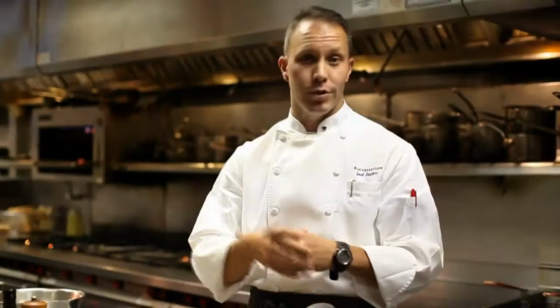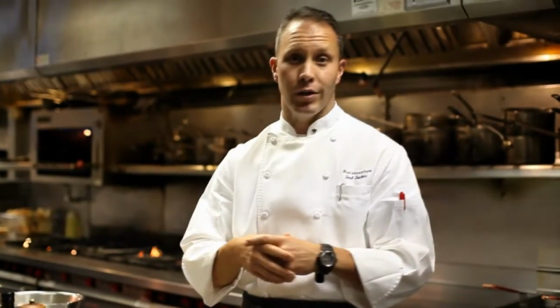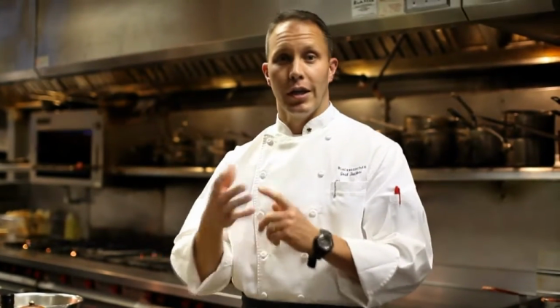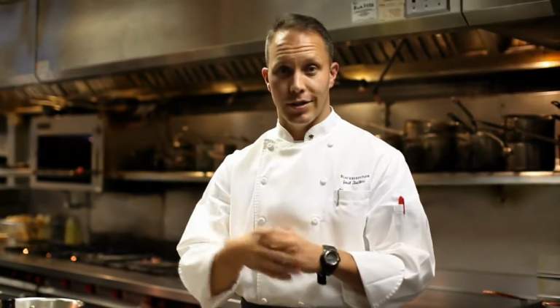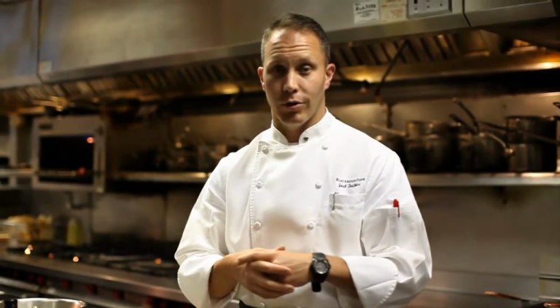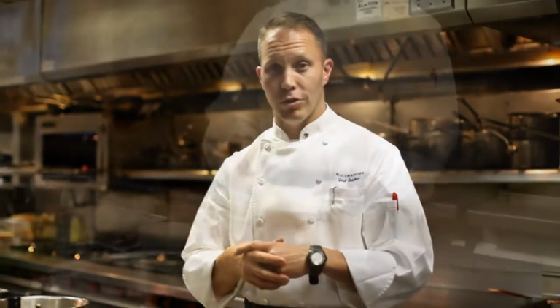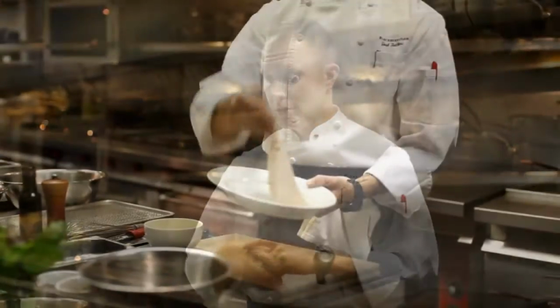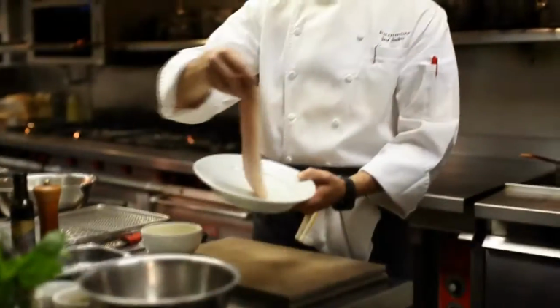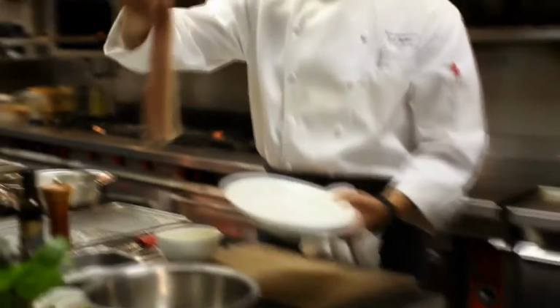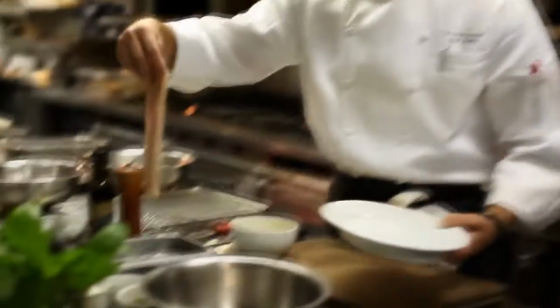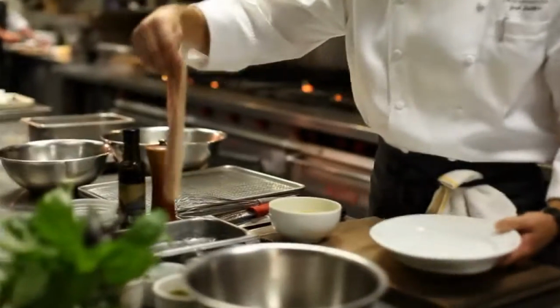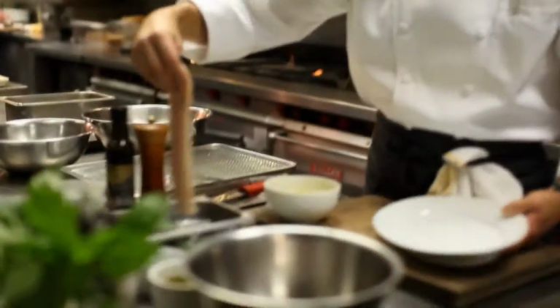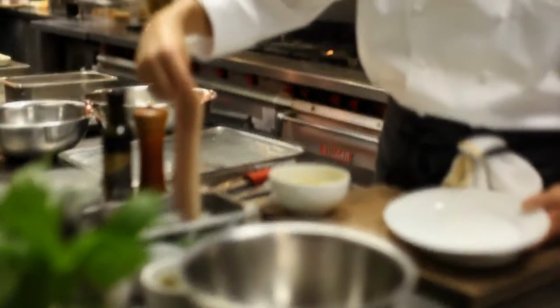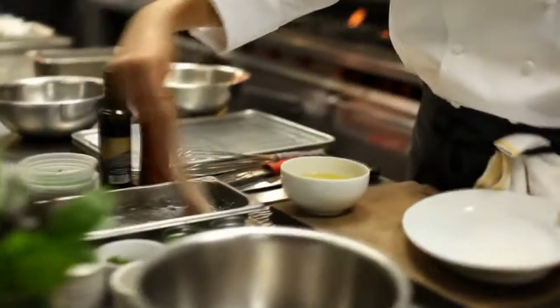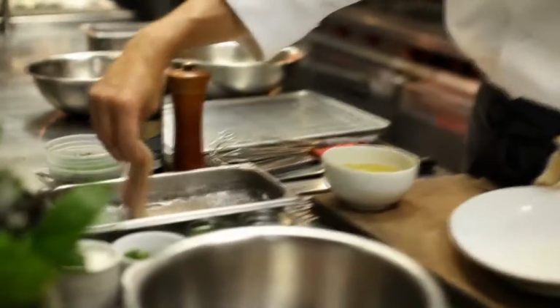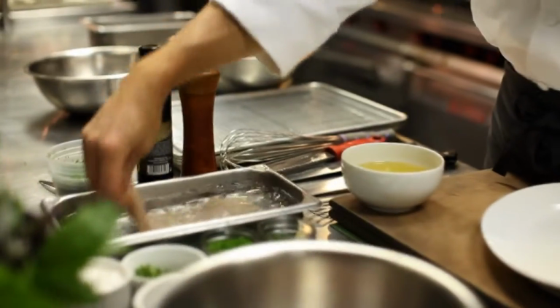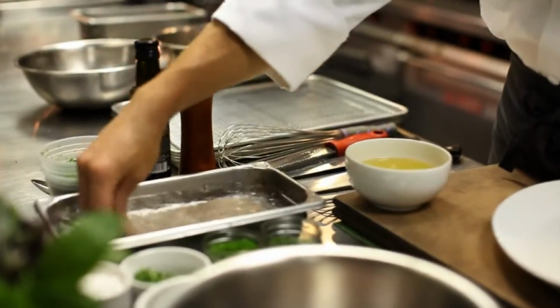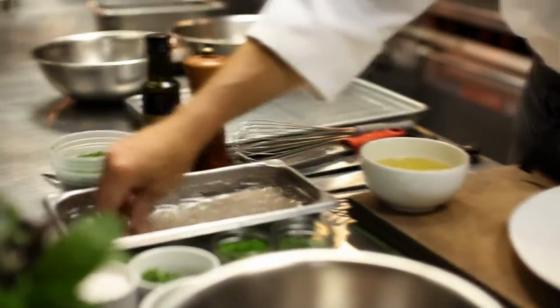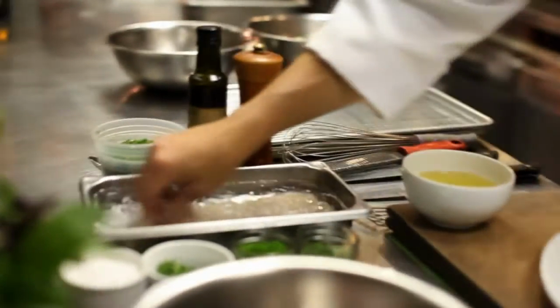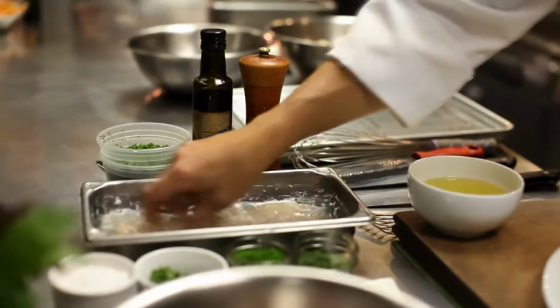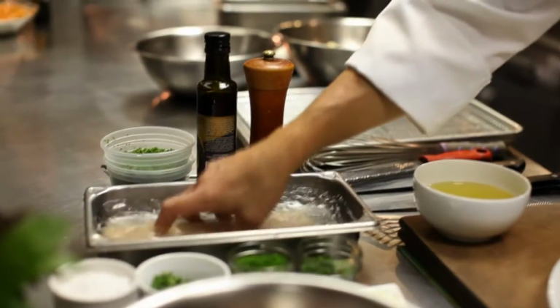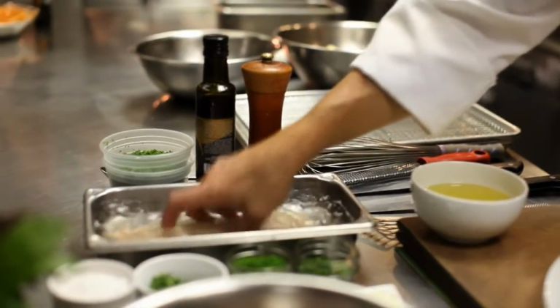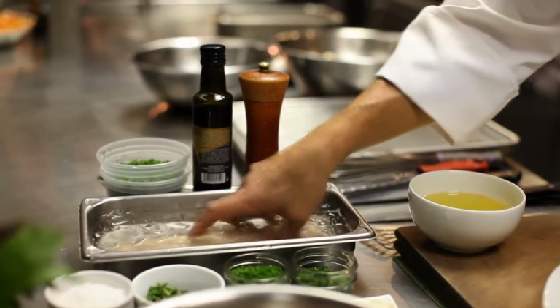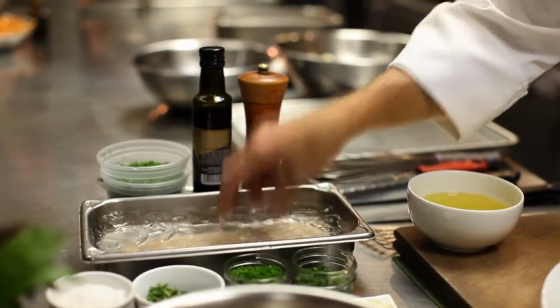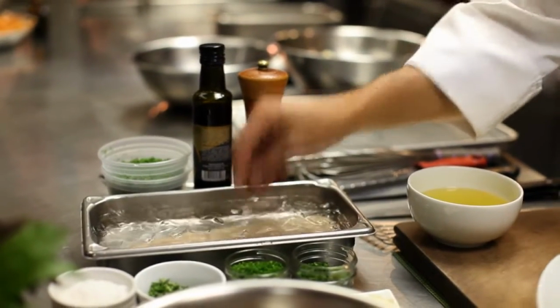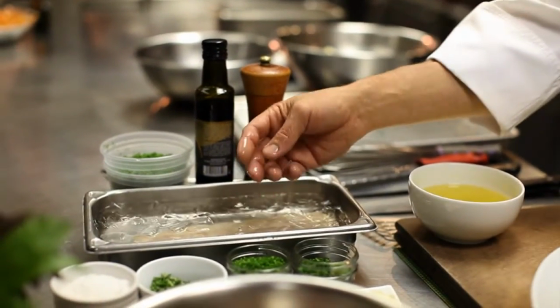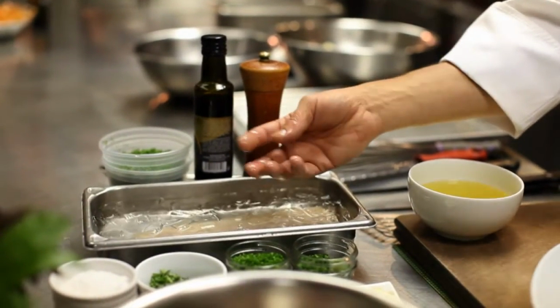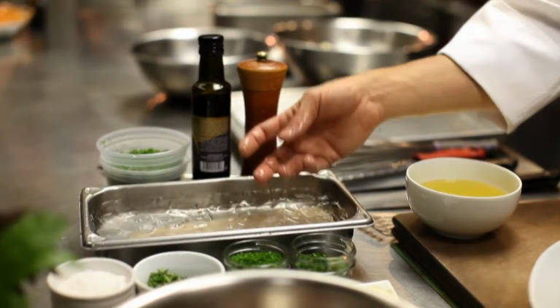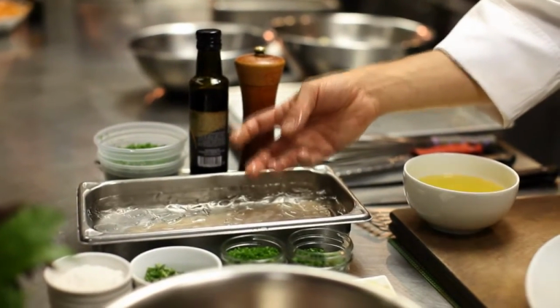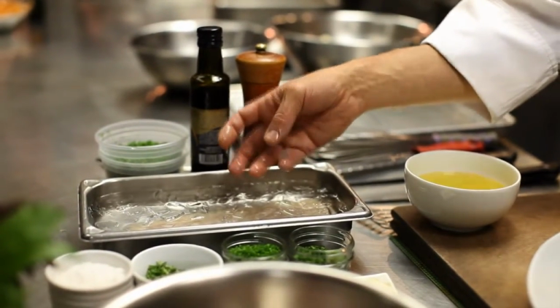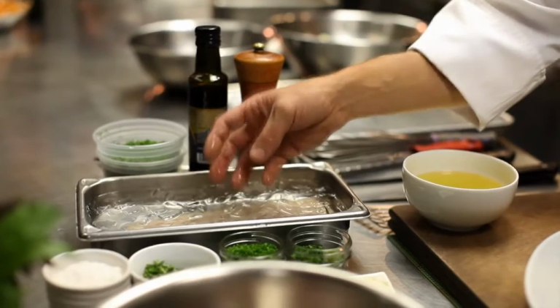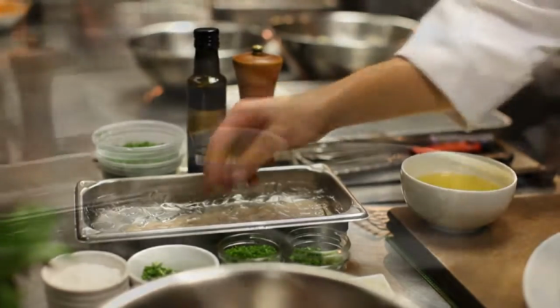First thing we've got to do is get started with our fish. We're going to take and dip this into salted ice water — it's a little restaurant trick here folks. What that's going to do is help to firm up the flesh of the fish.